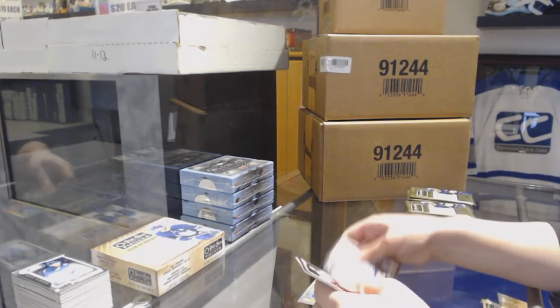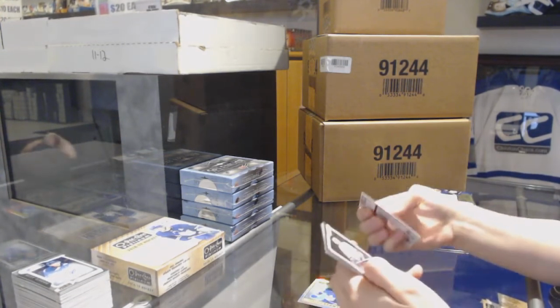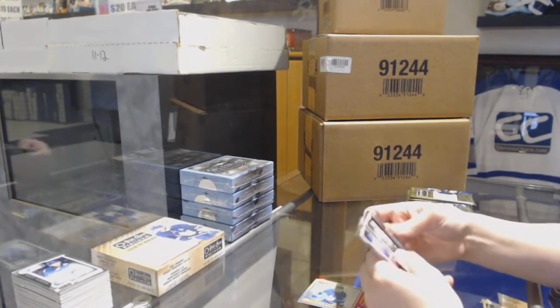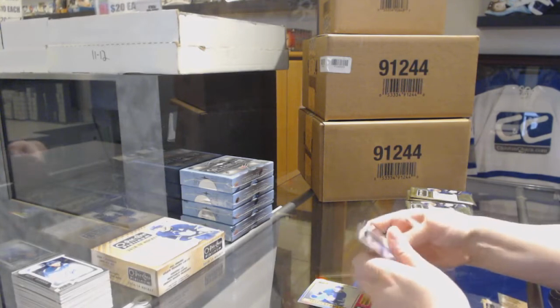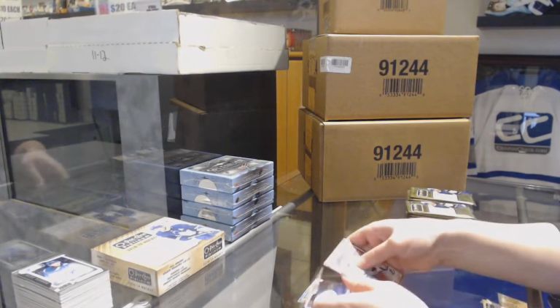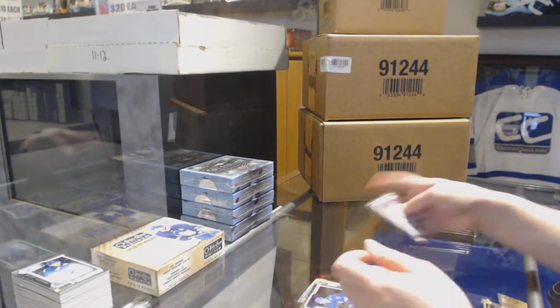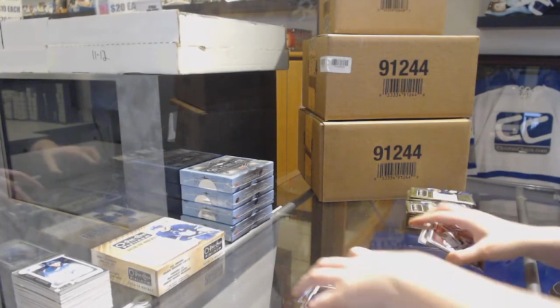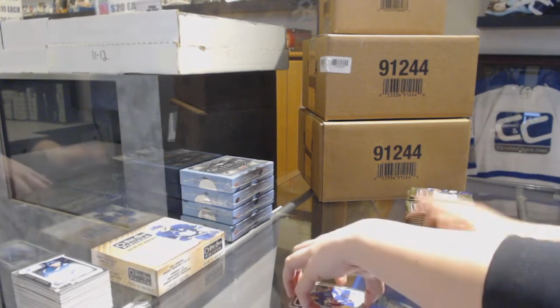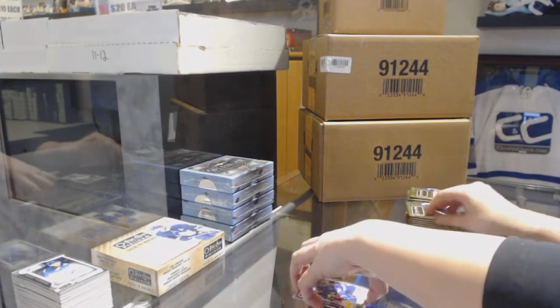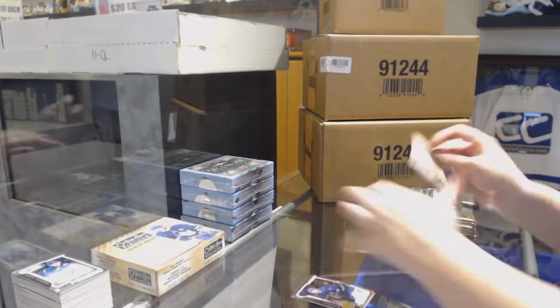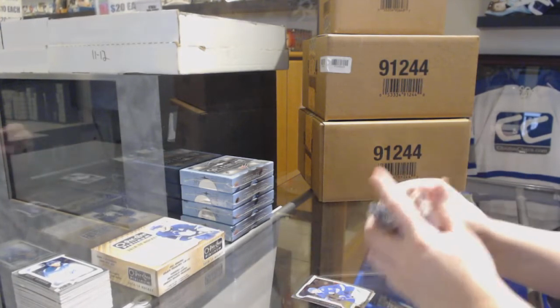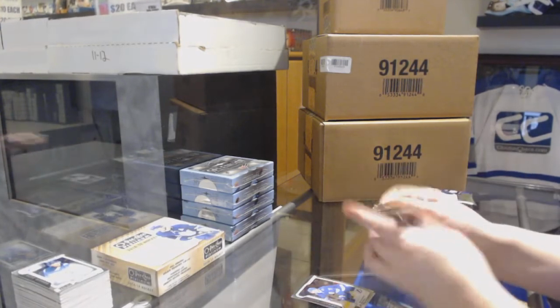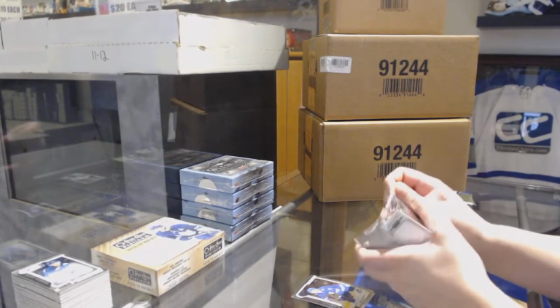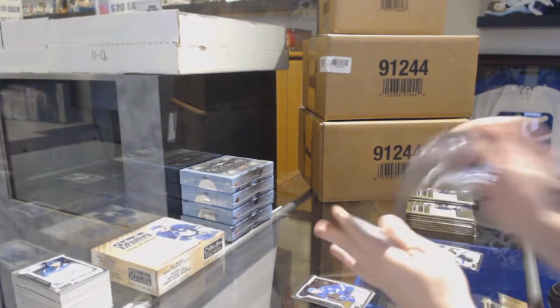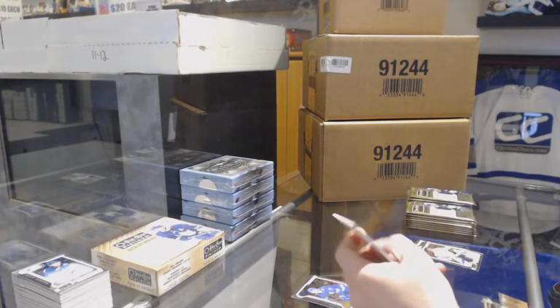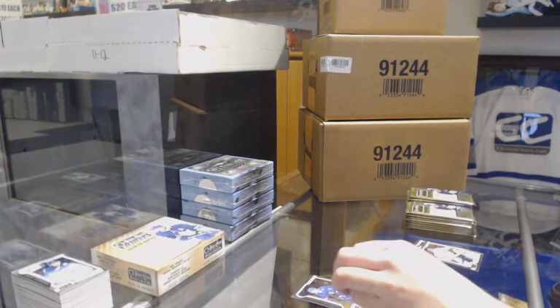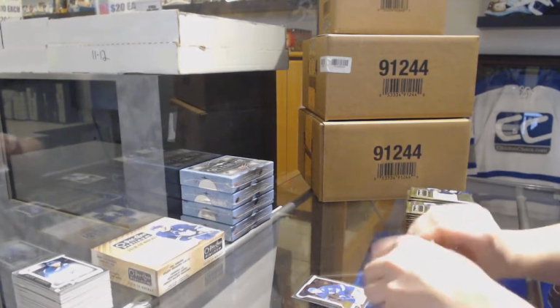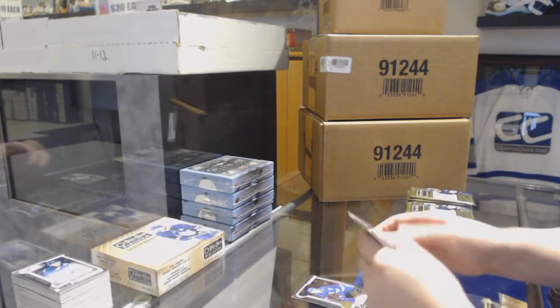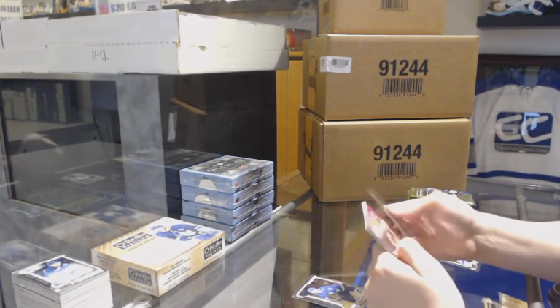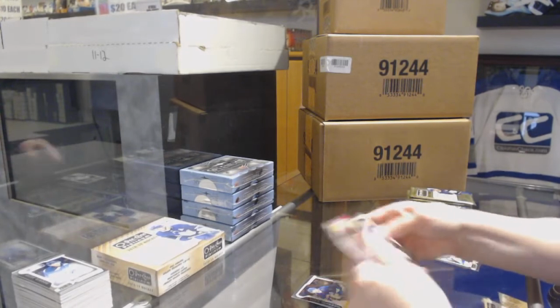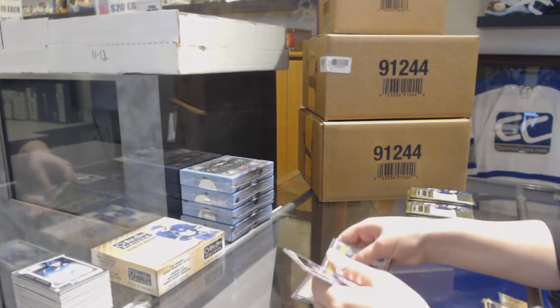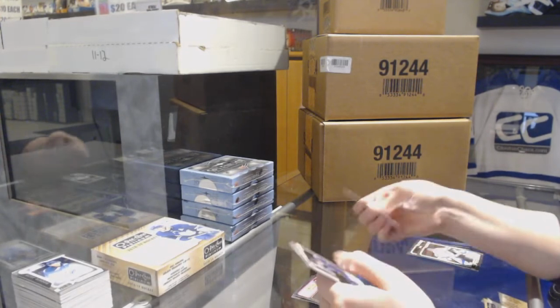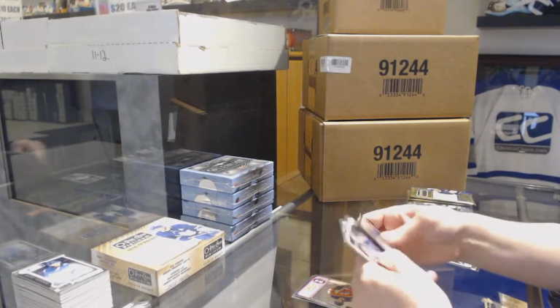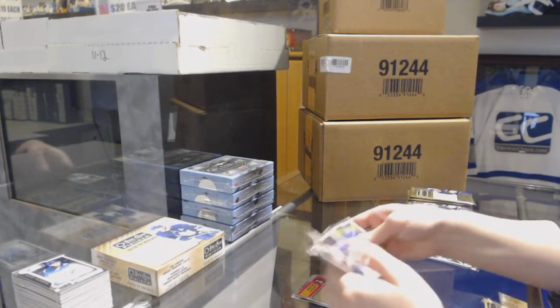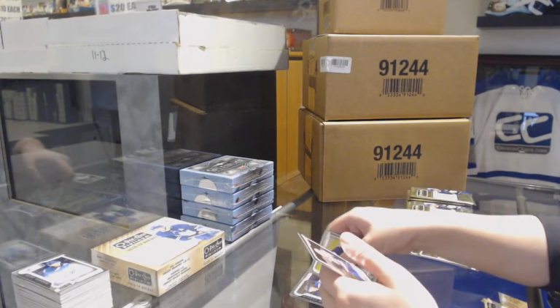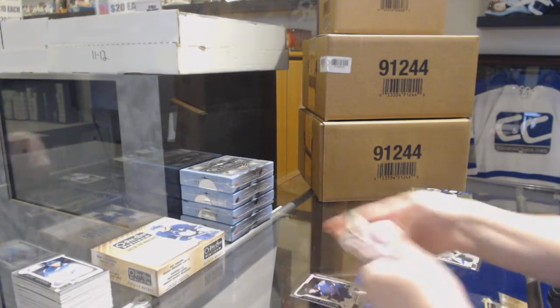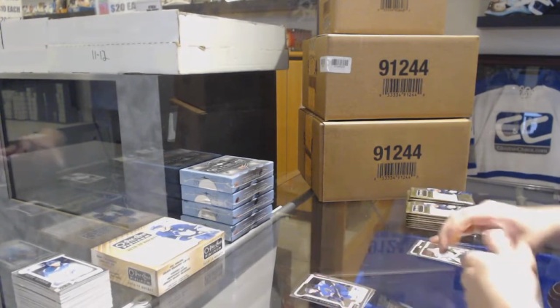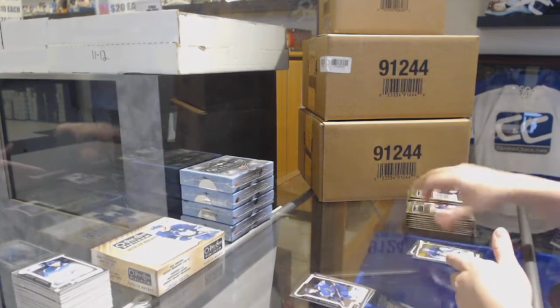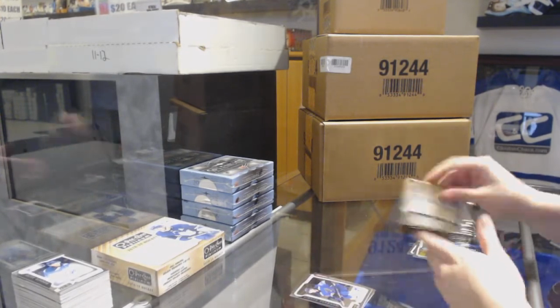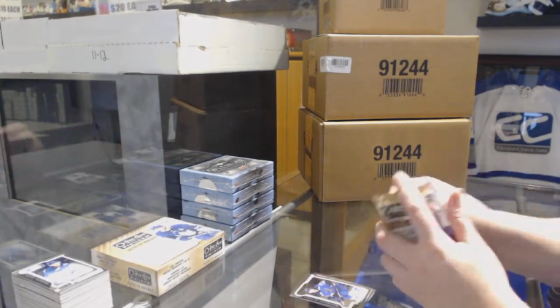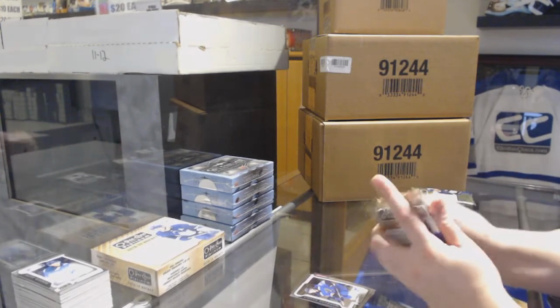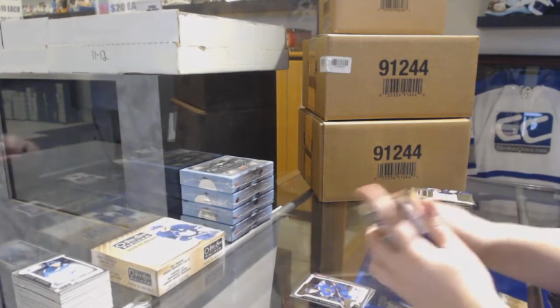Retro Rainbow of Travis Dermott for the Maple Leafs, Anthony Cirelli Rookie for the Lightning. Retro for the Oilers - Evan Bouchard, Rookie of Jordan Kyrou for the Blues.